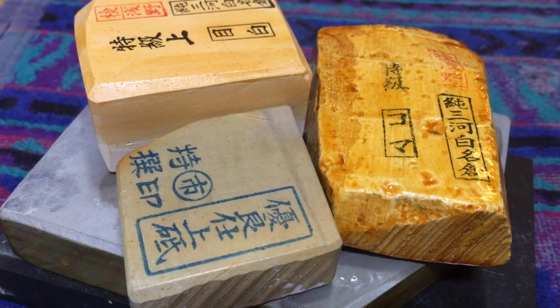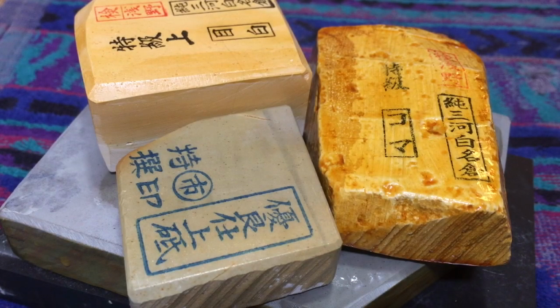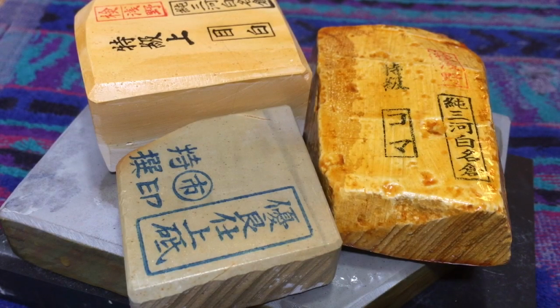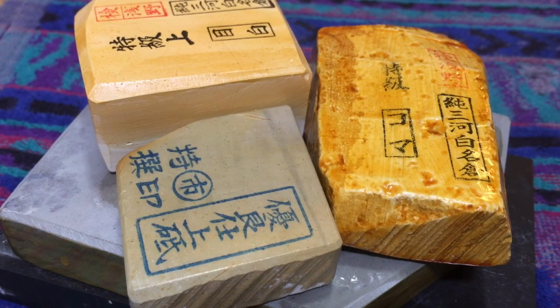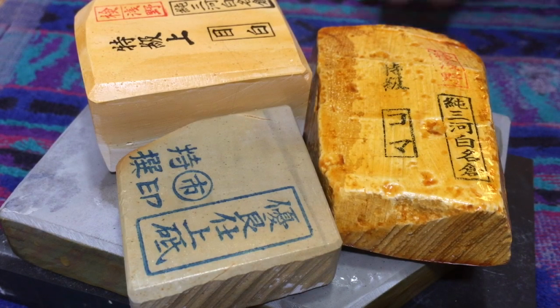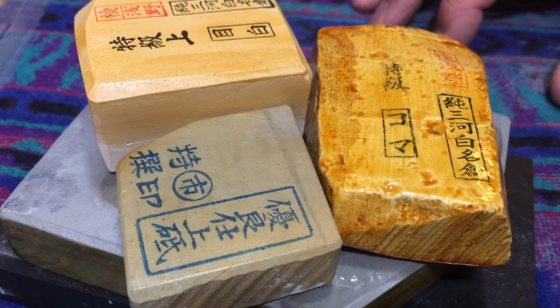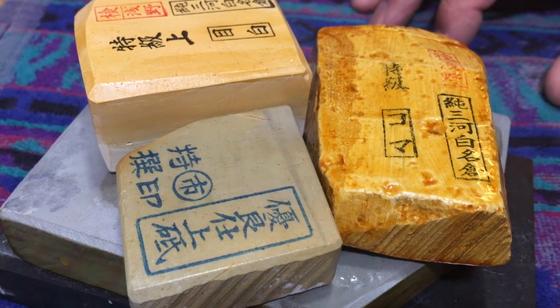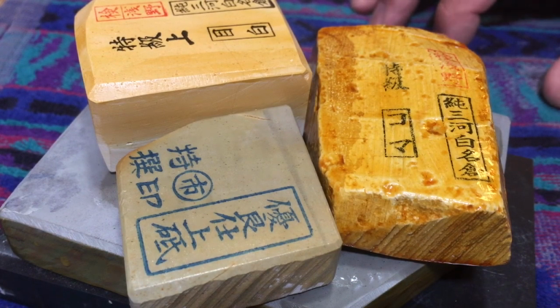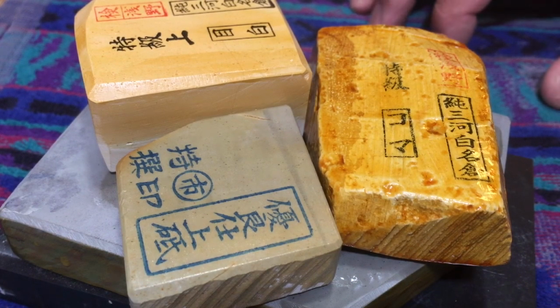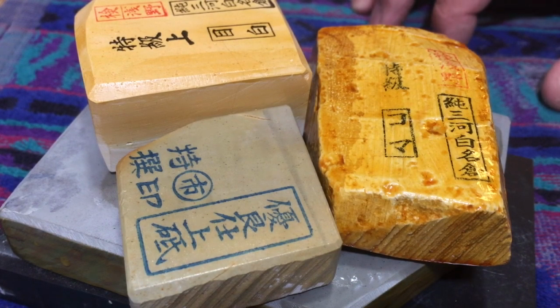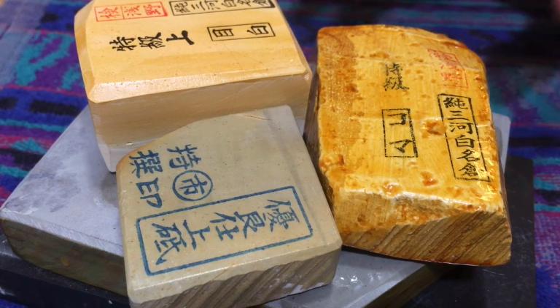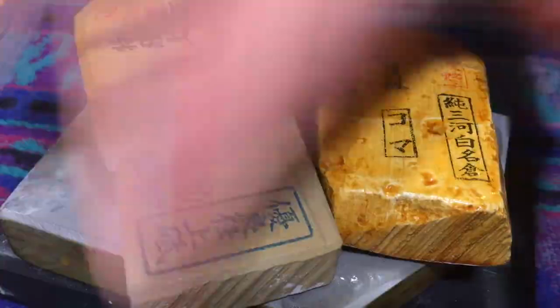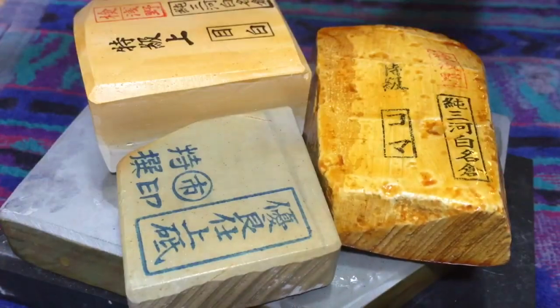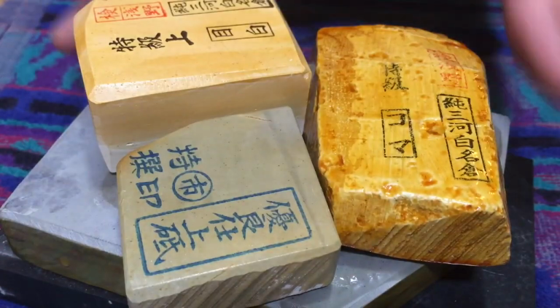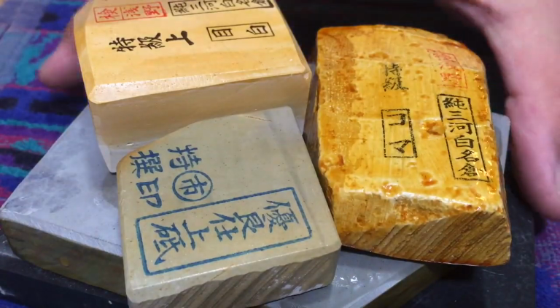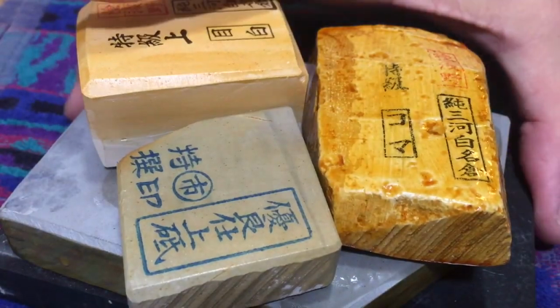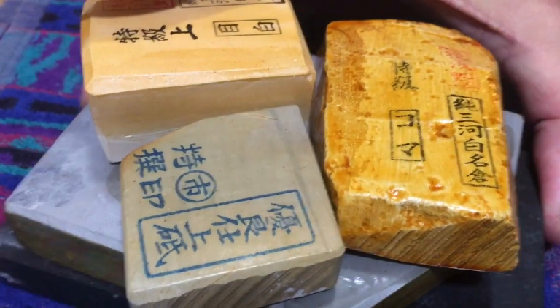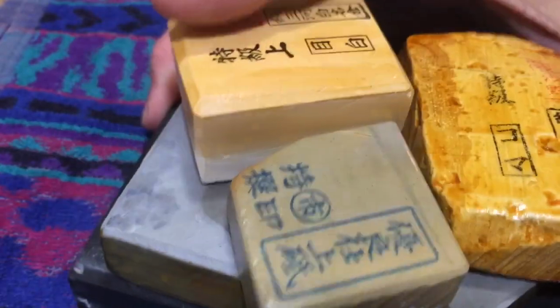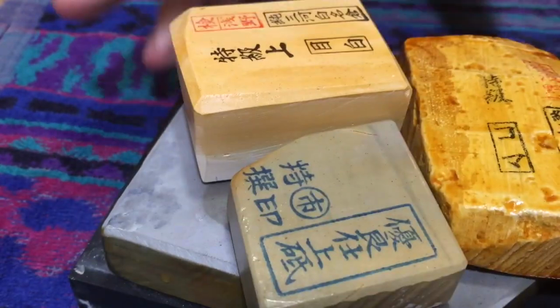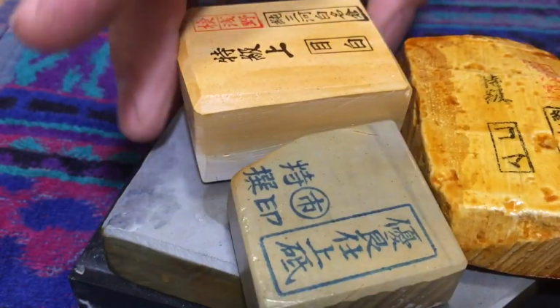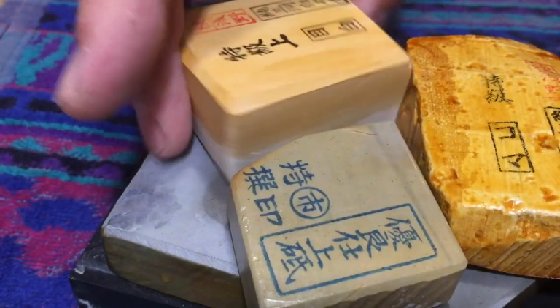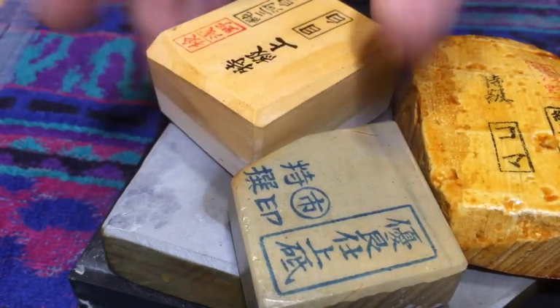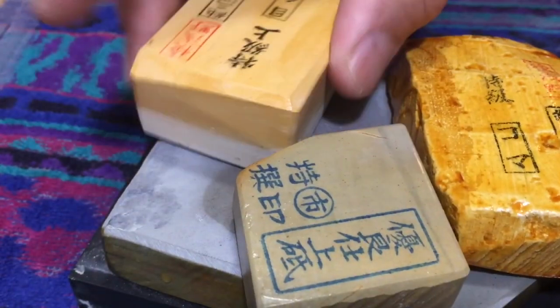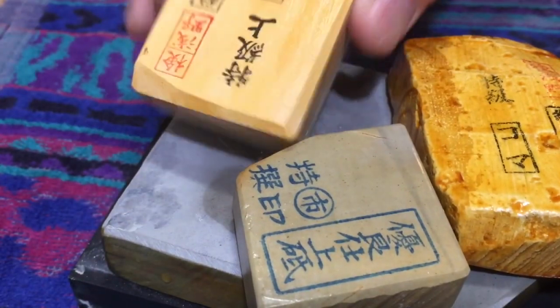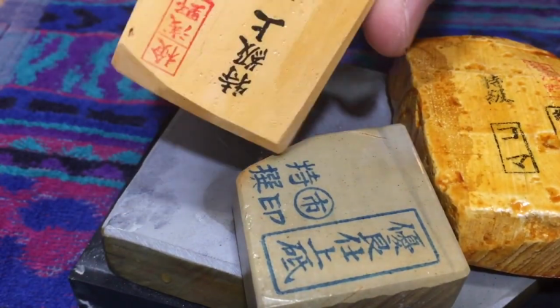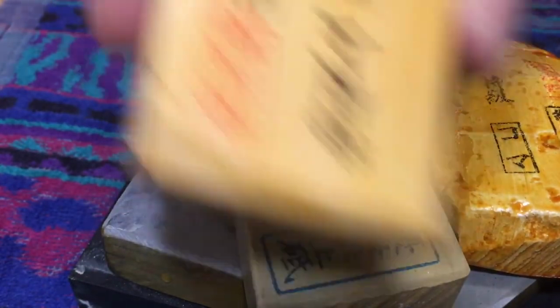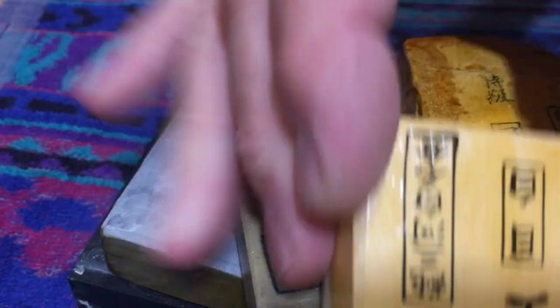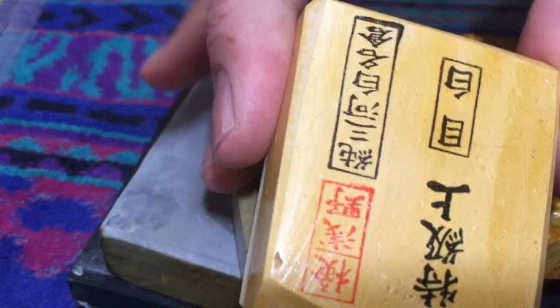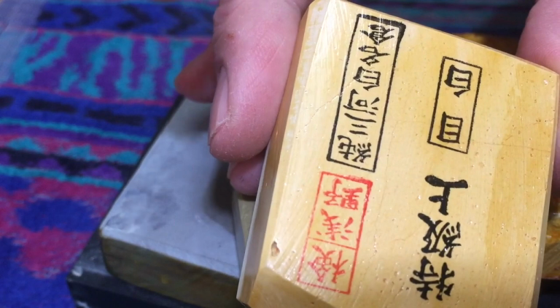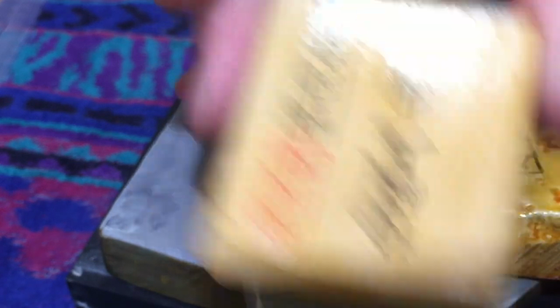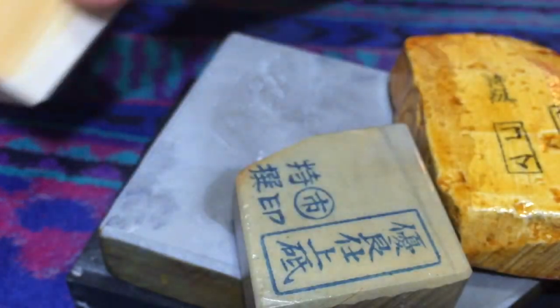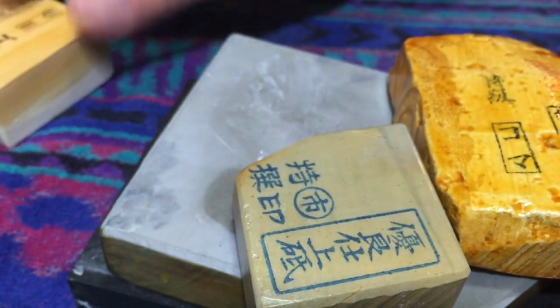All right, so what do we got here today? Well, got a couple of Nagura out, got a nice Majuro.